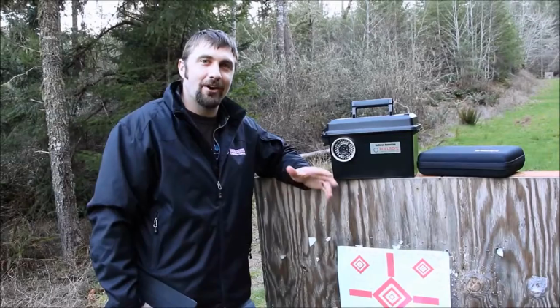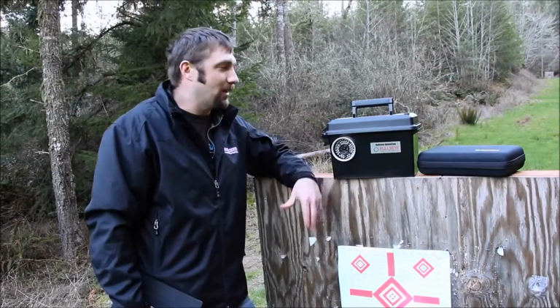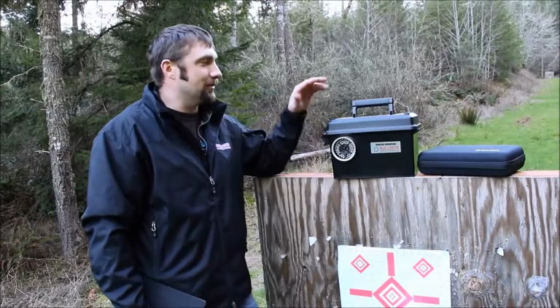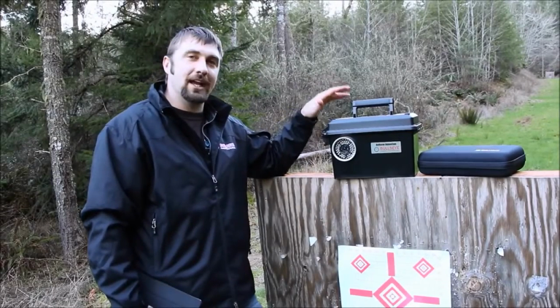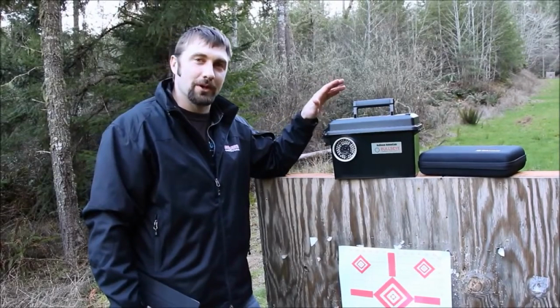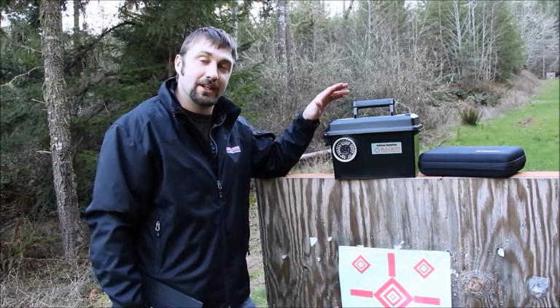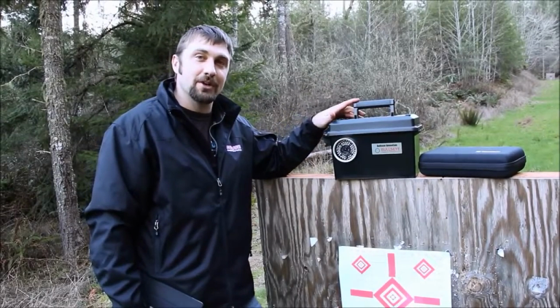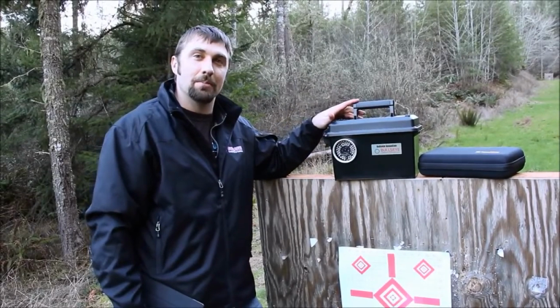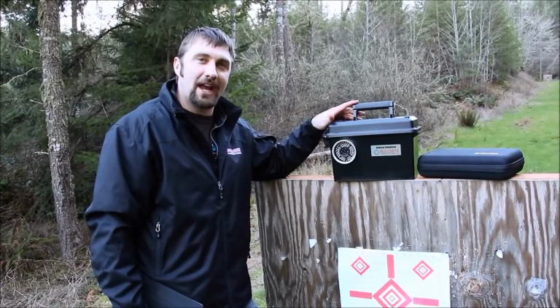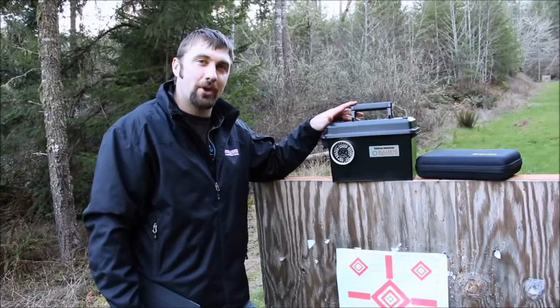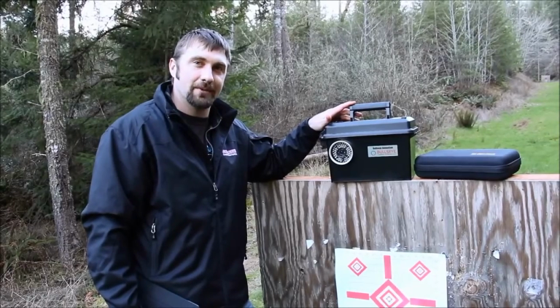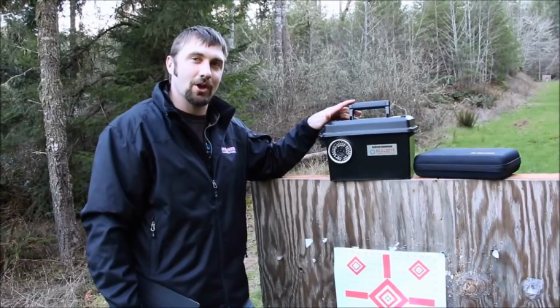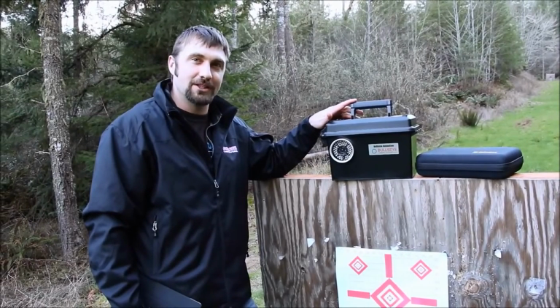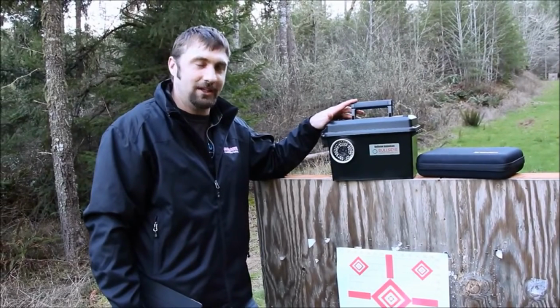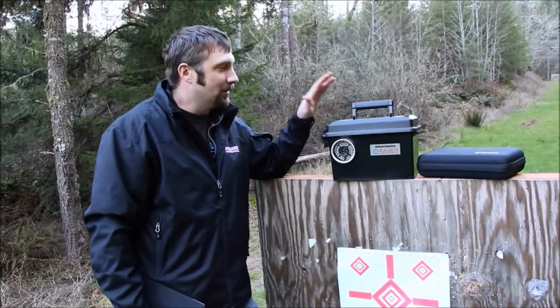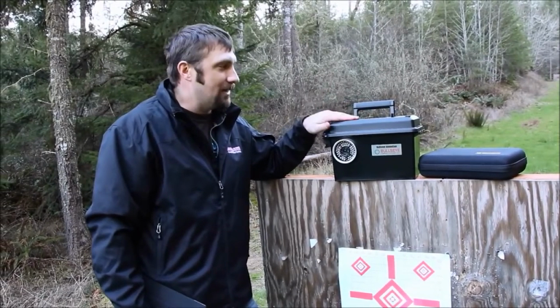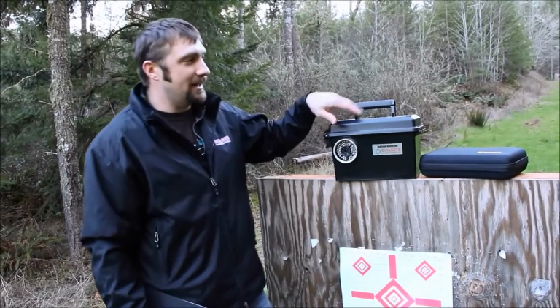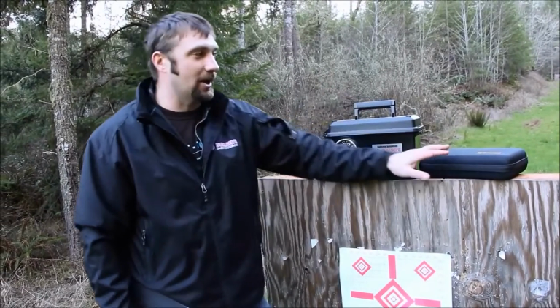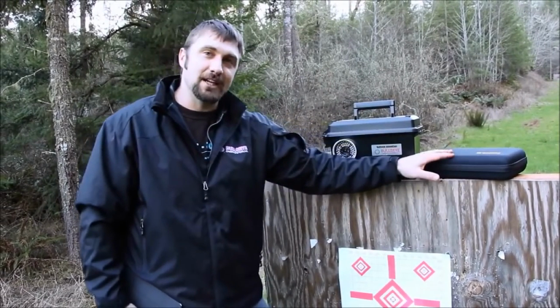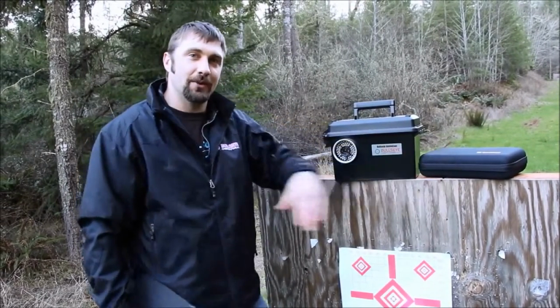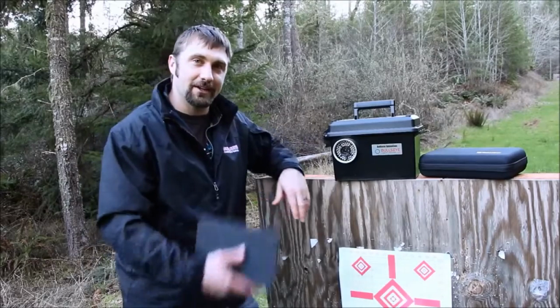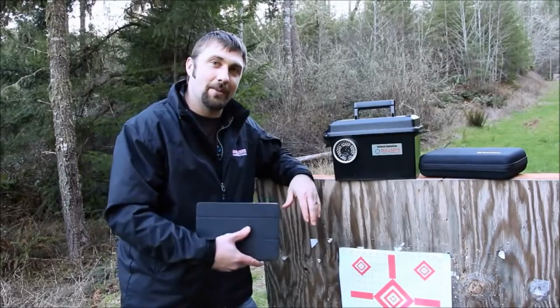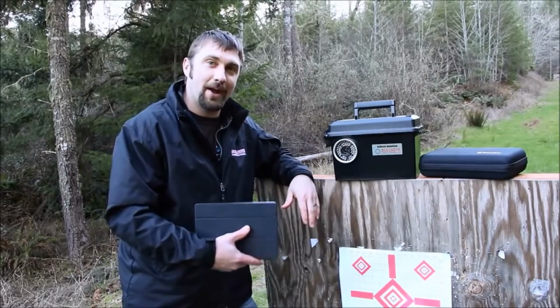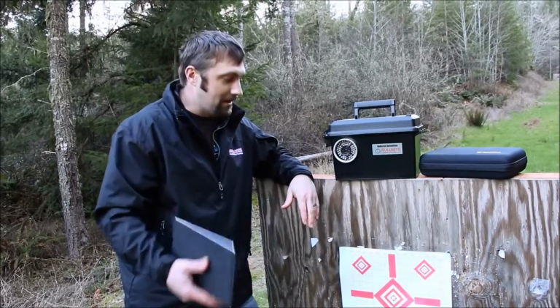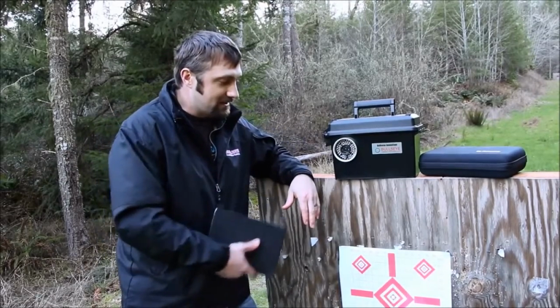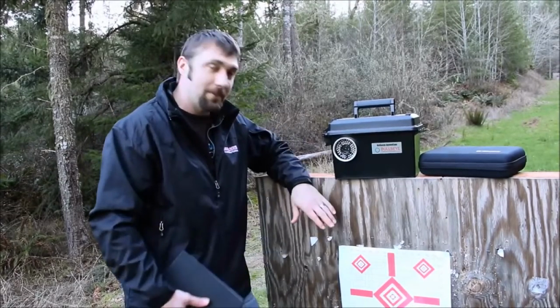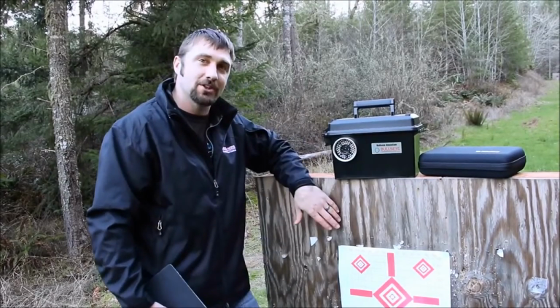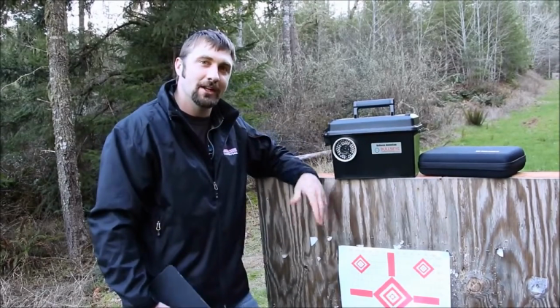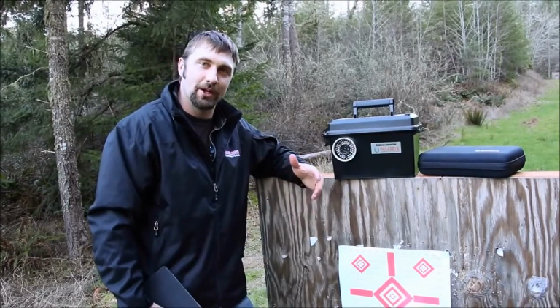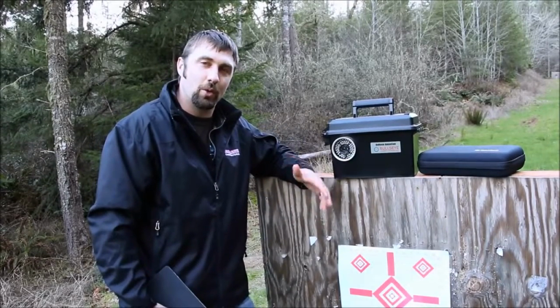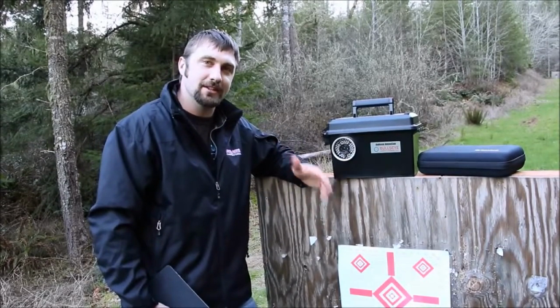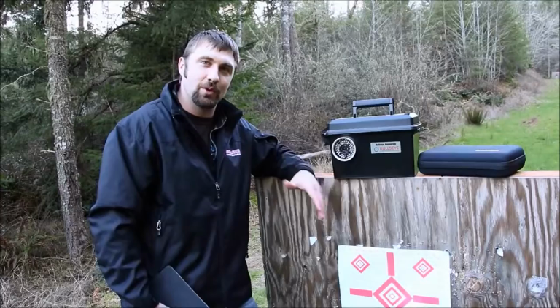Alright guys, we're out here at the range today doing a demonstration of our Bullseye Ammo Cam long-range edition. We have the camera right here, we've got our base station unit right here, I've got my iPad. We're going to set this camera up on the target and do a quick sighting-in with a 325 WSM.